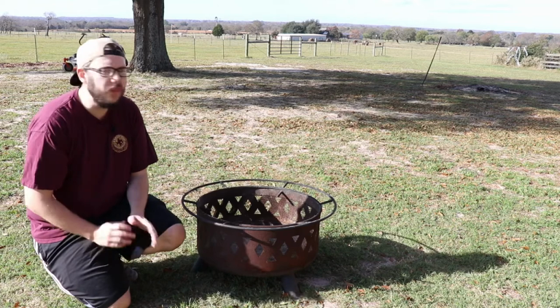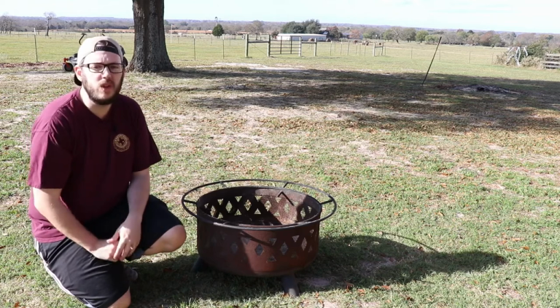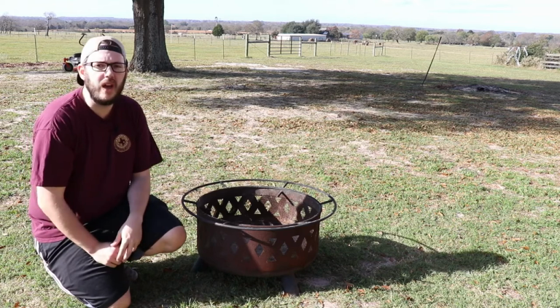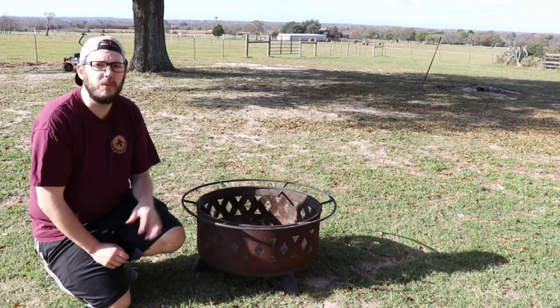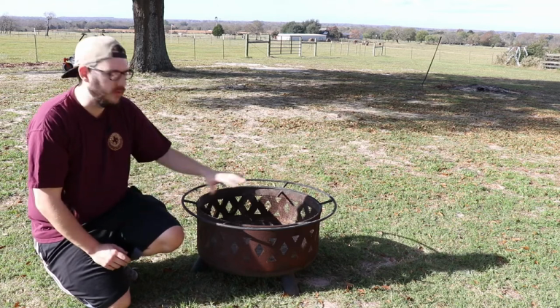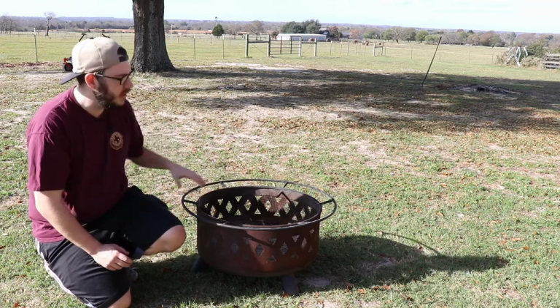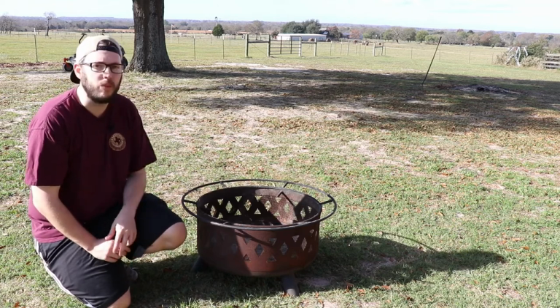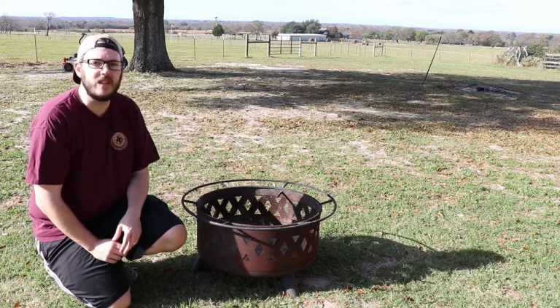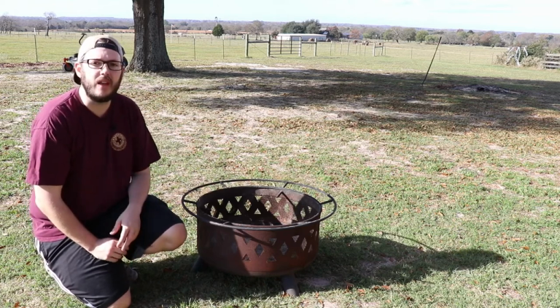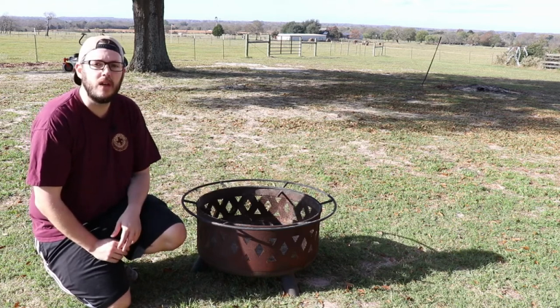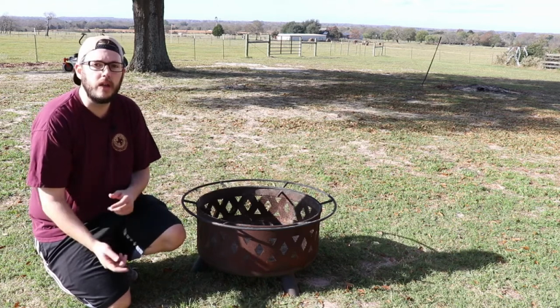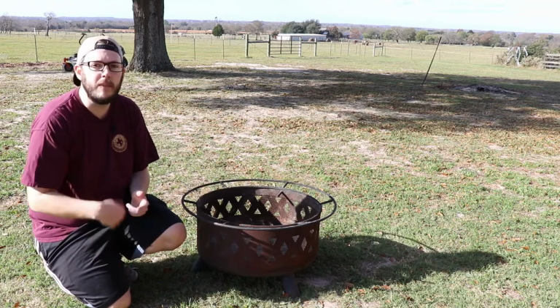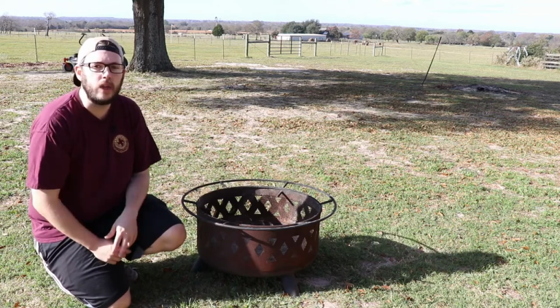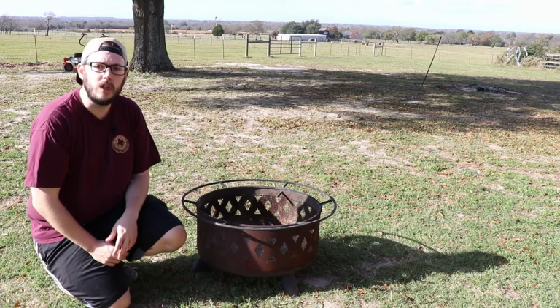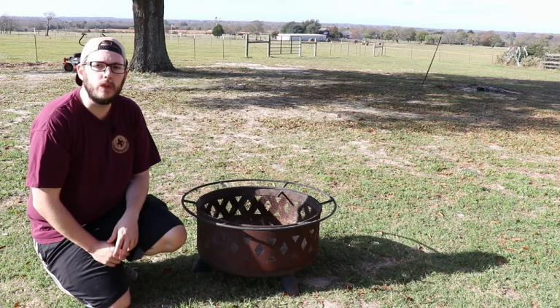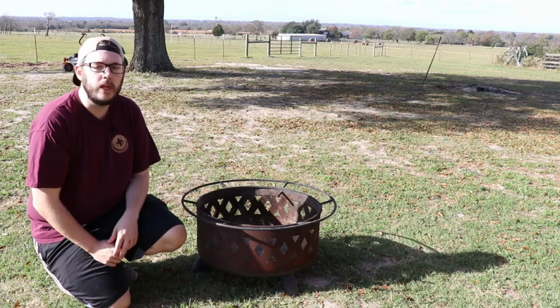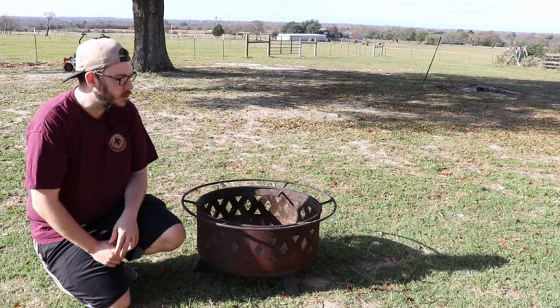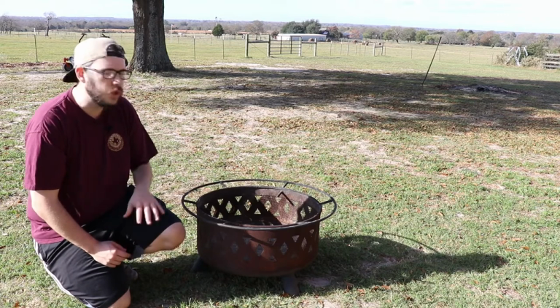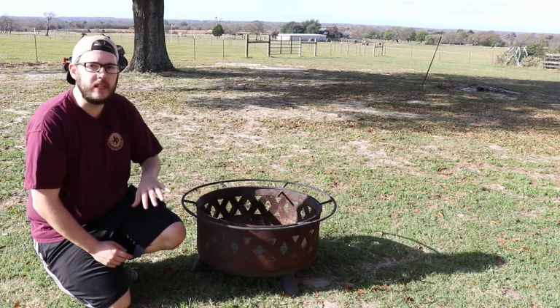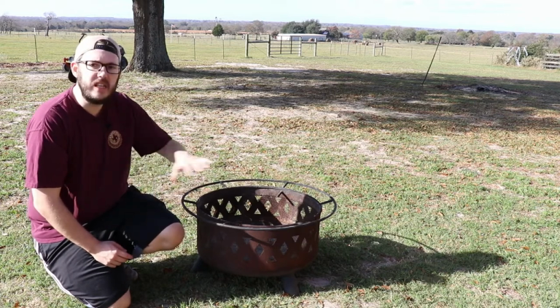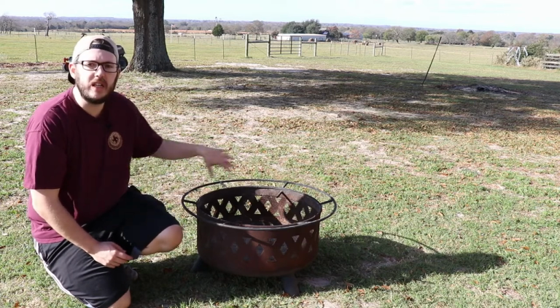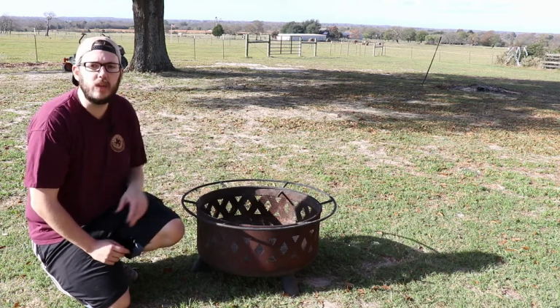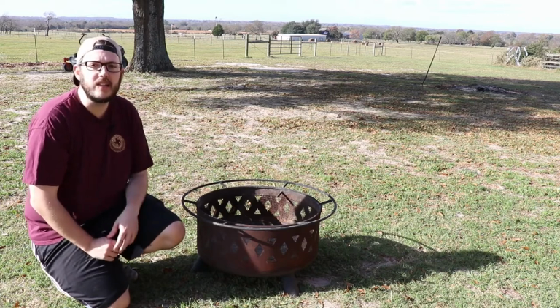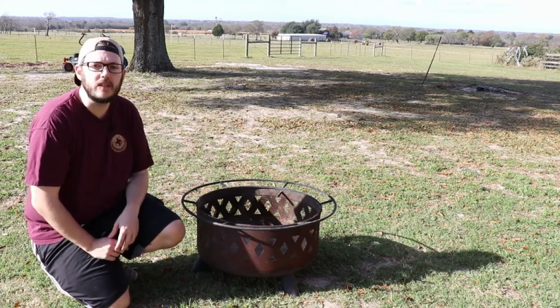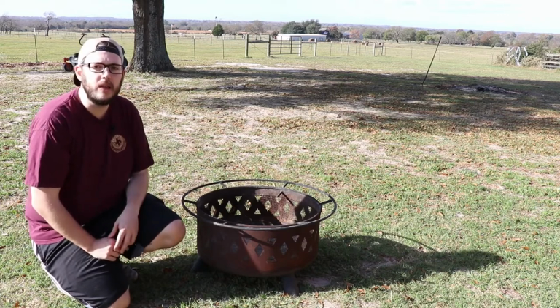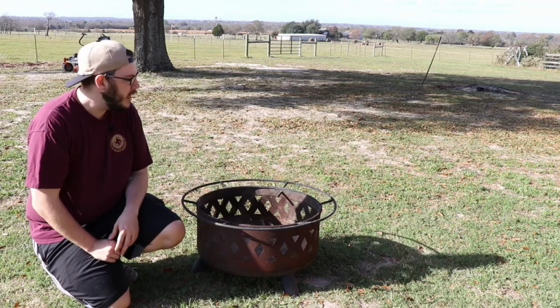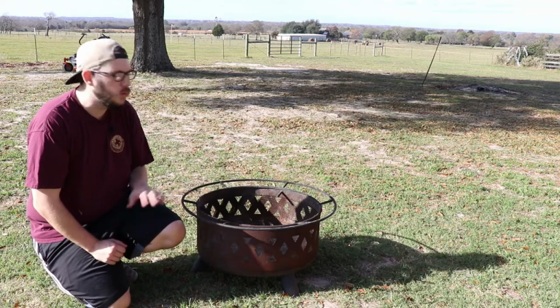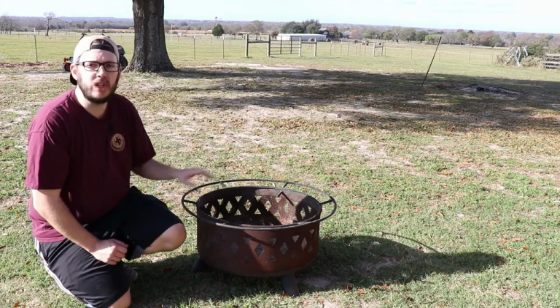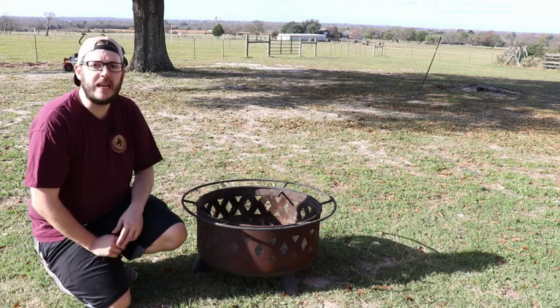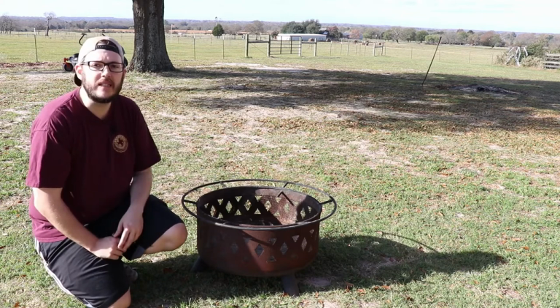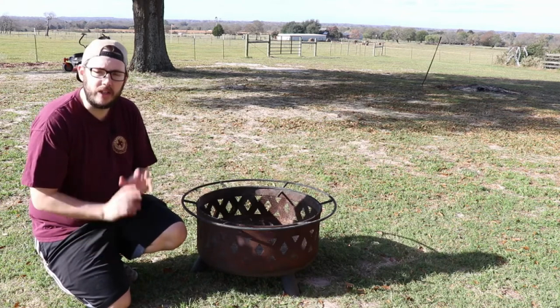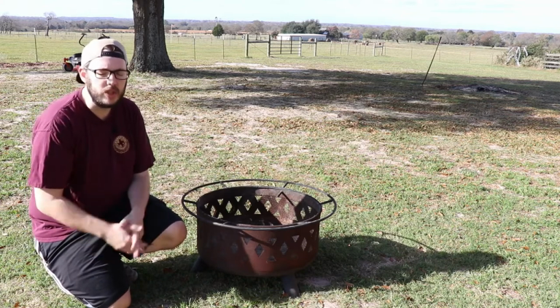One thing you can do to help prevent it from rusting and make it look a little bit newer is to actually season it like you would a cast iron skillet, and so what we're going to do today is do just that.